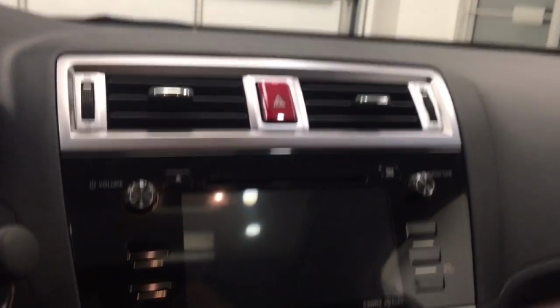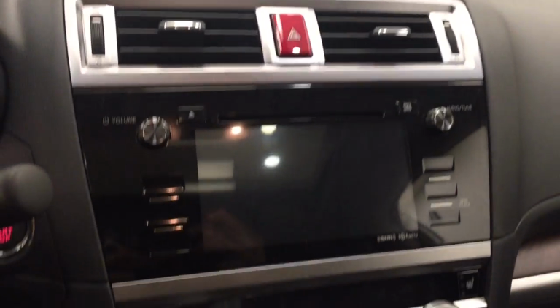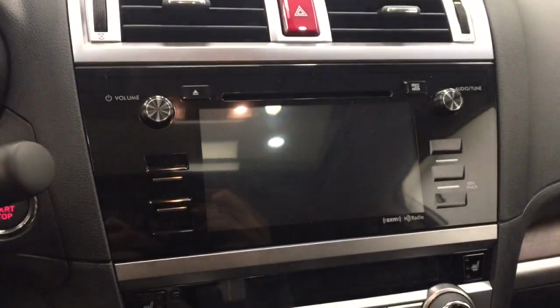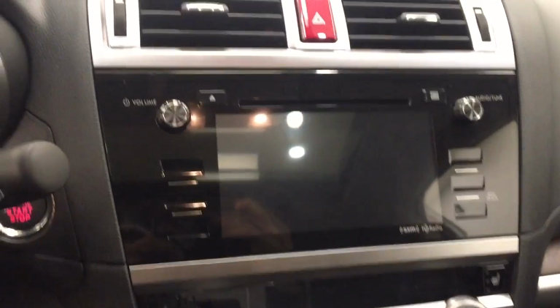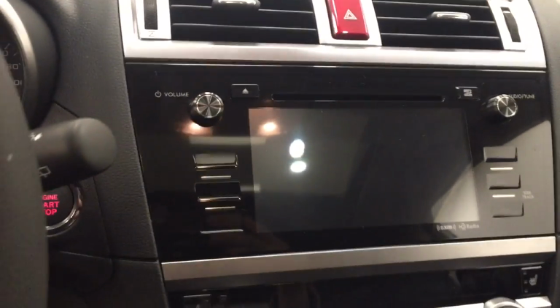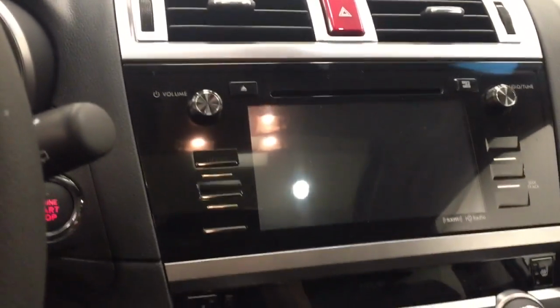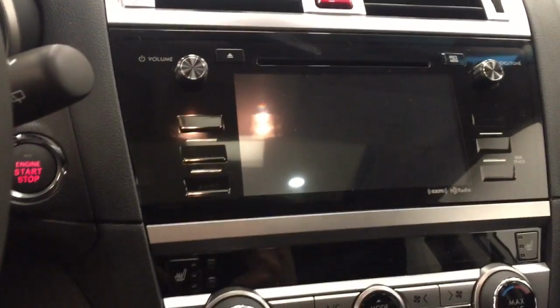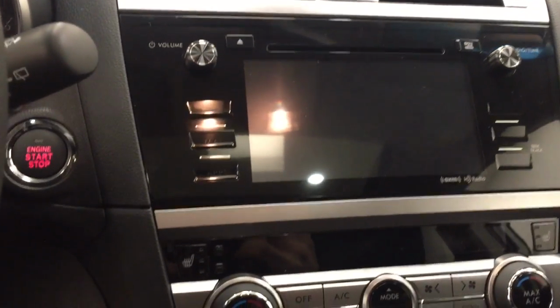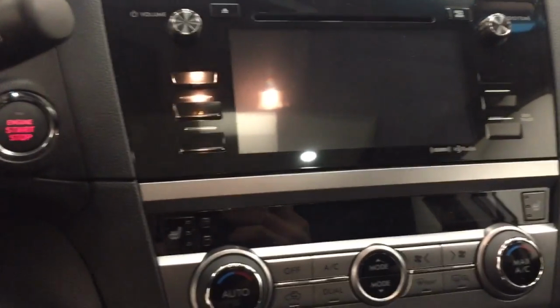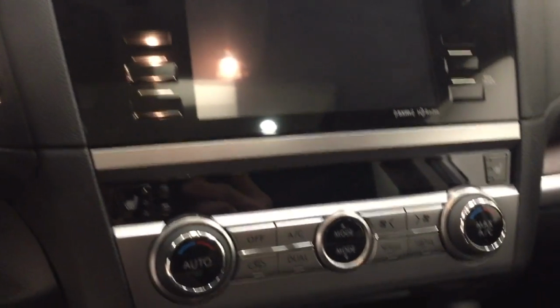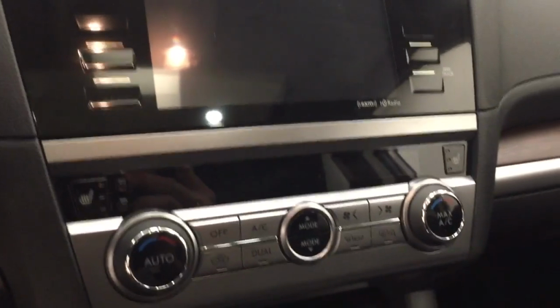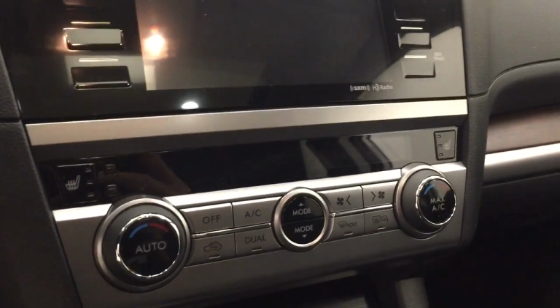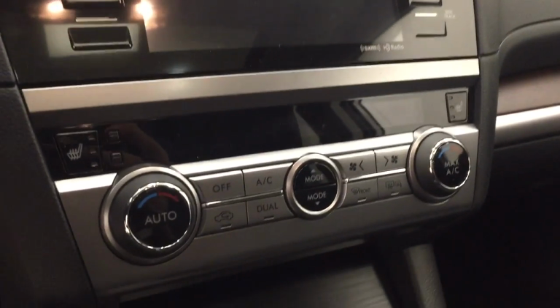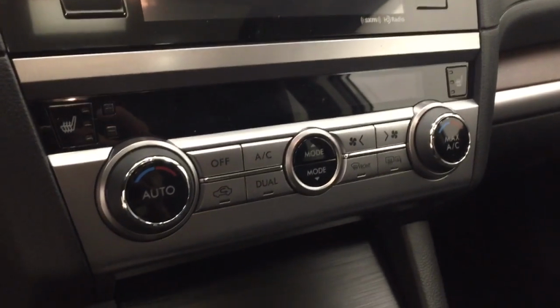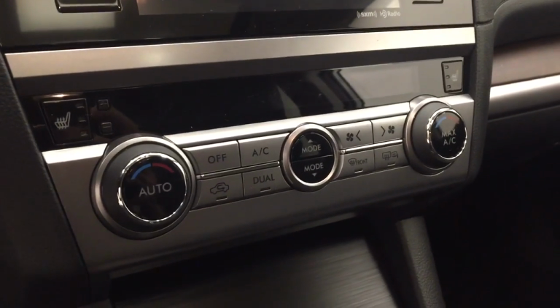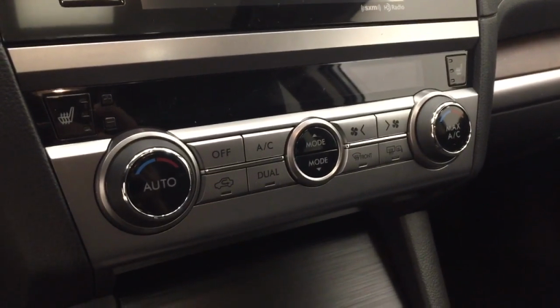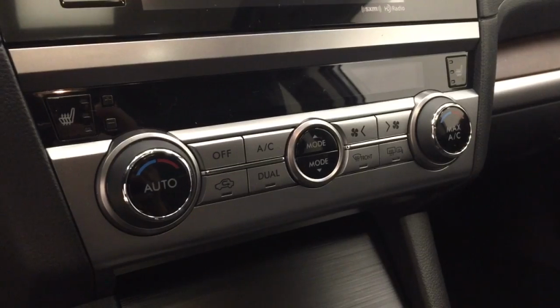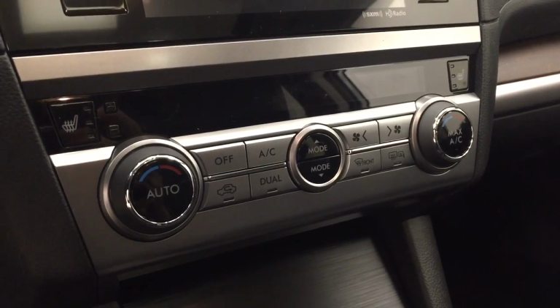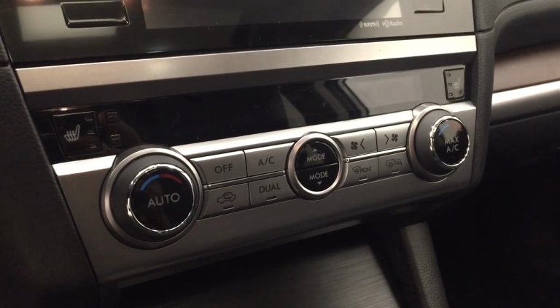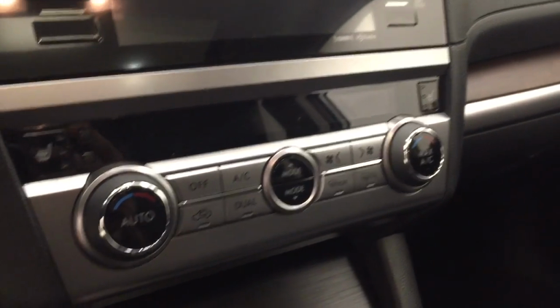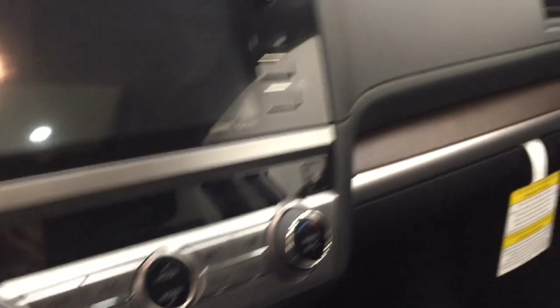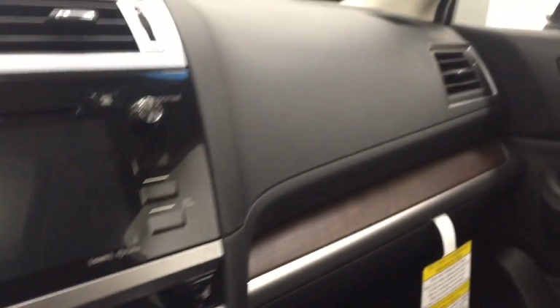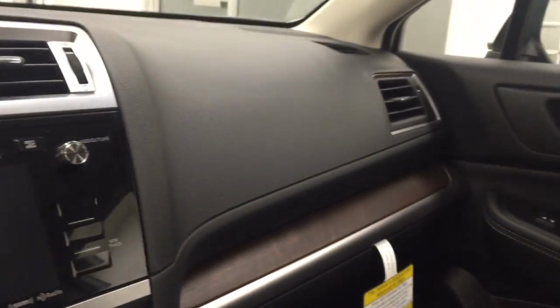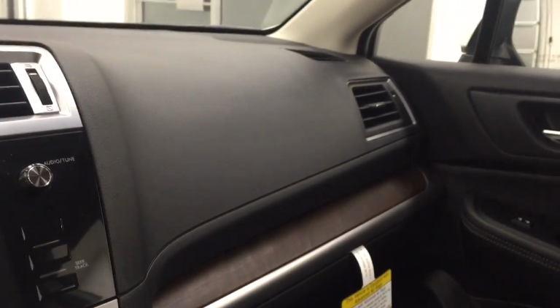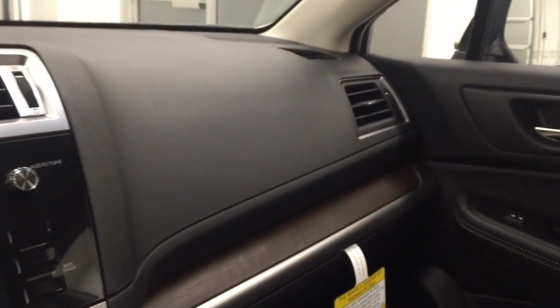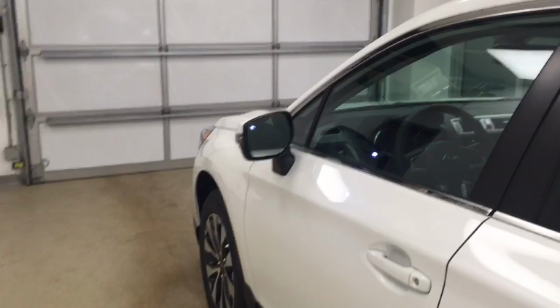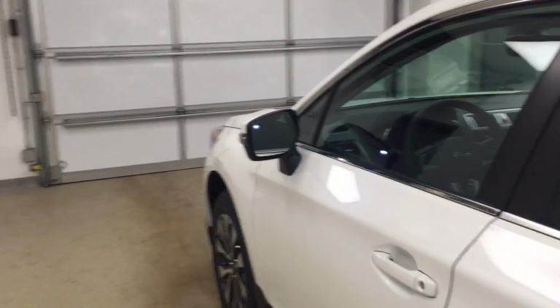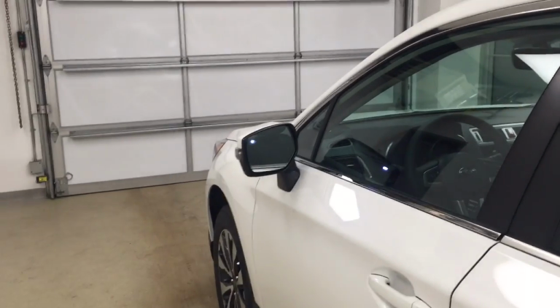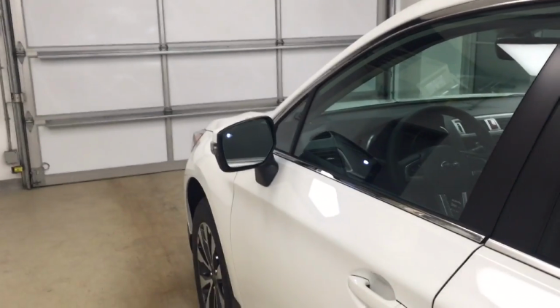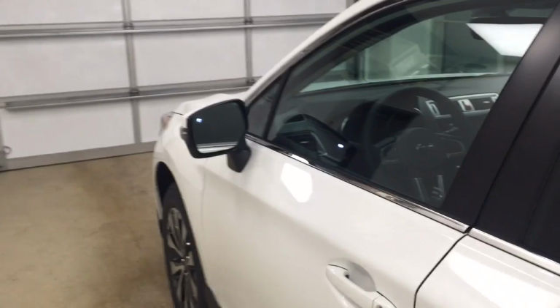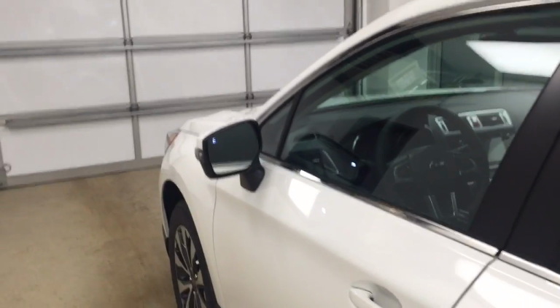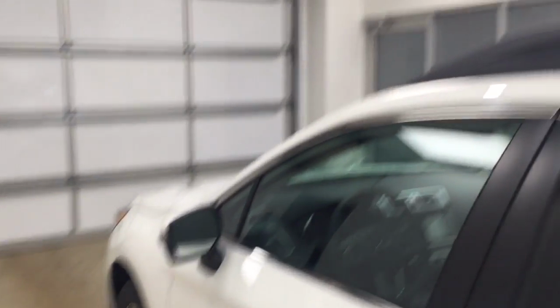CD, AM, FM, XM satellite-ready with USB and auxiliary support, push-button start, heated seats, and dual zone electronic climate control with AC. Our interior color today is black. This vehicle comes equipped with blind spot assist and heated mirrors.